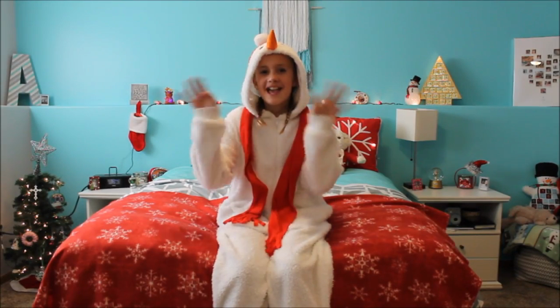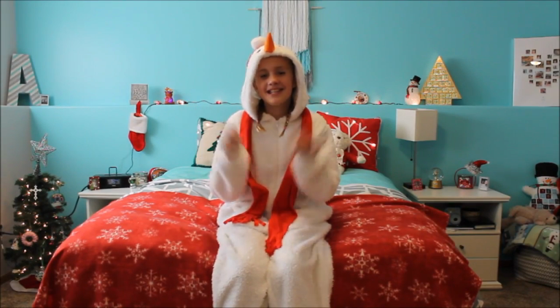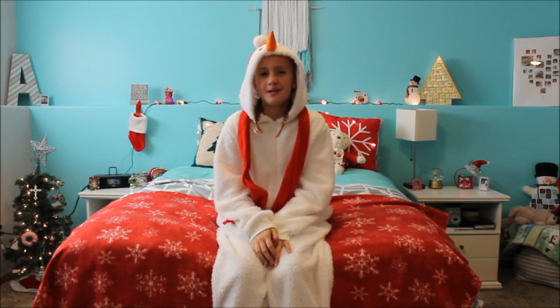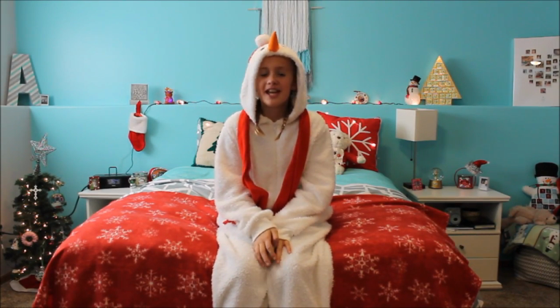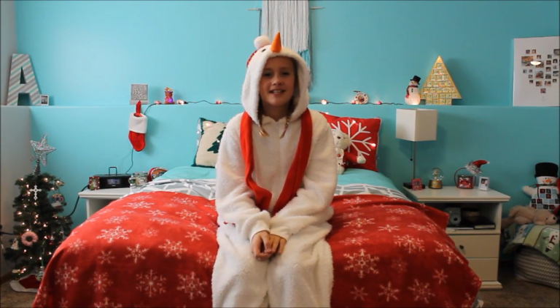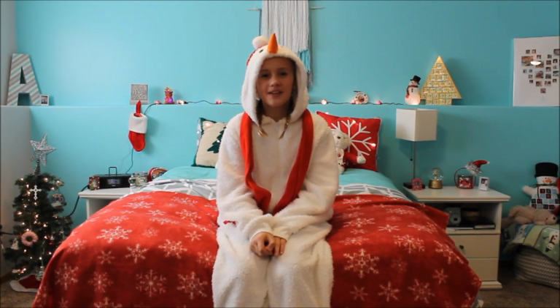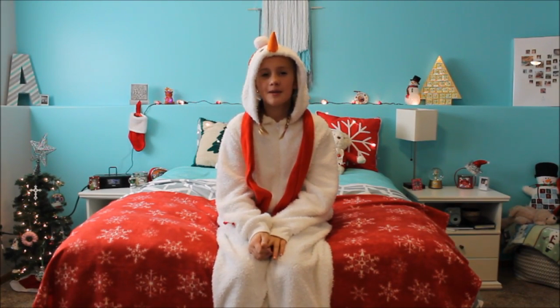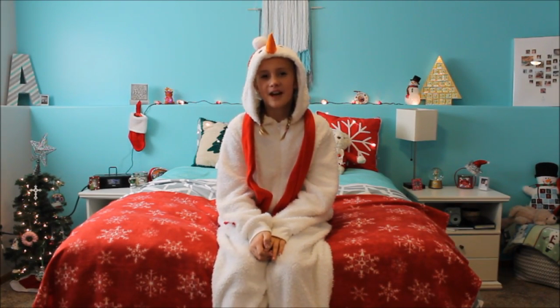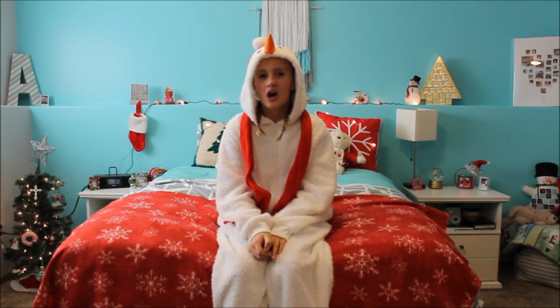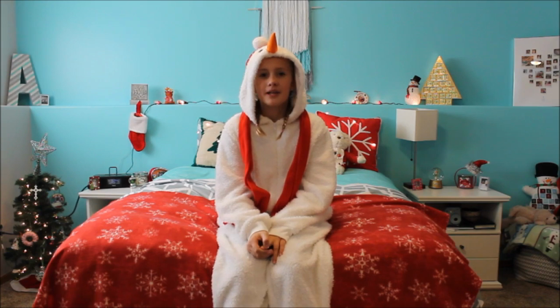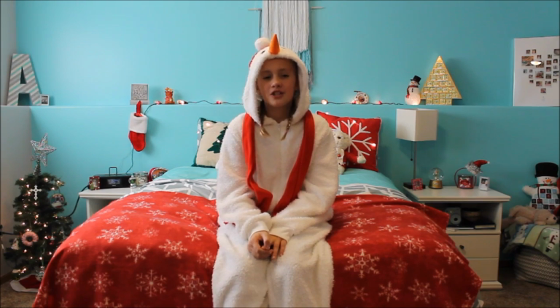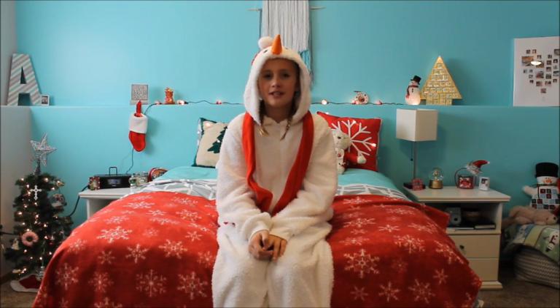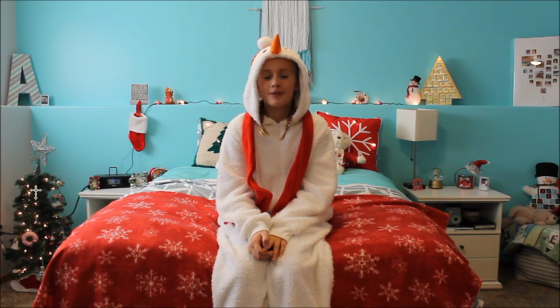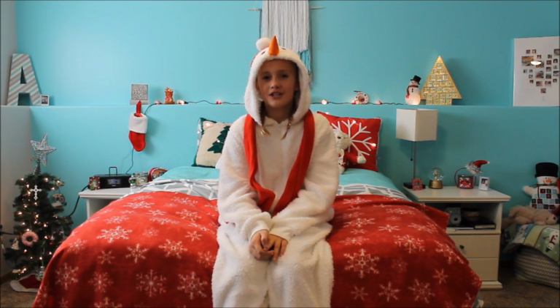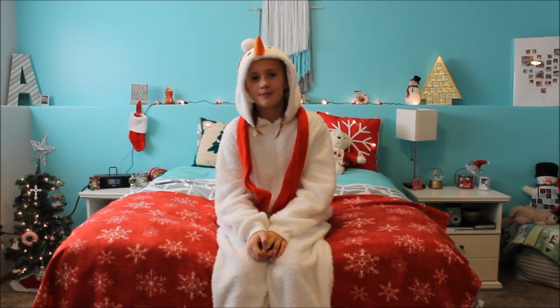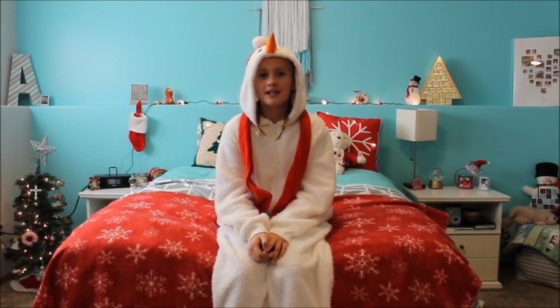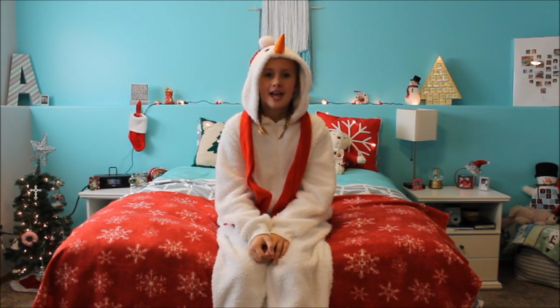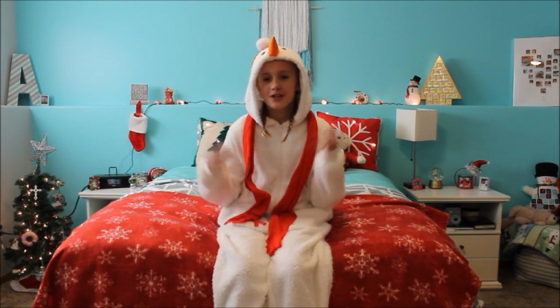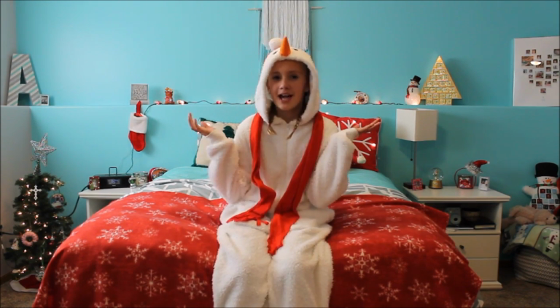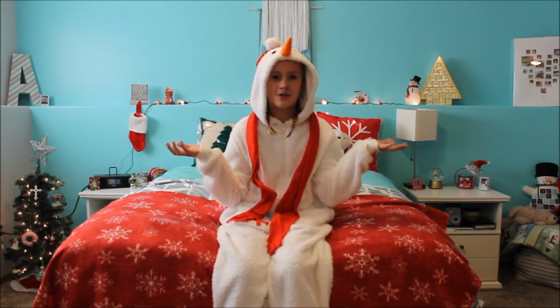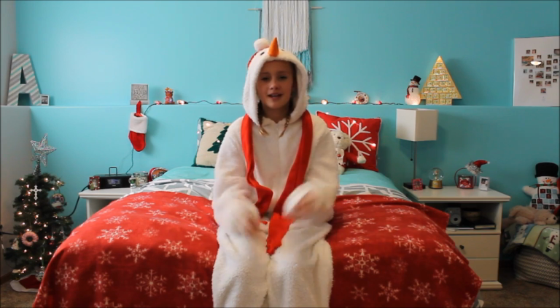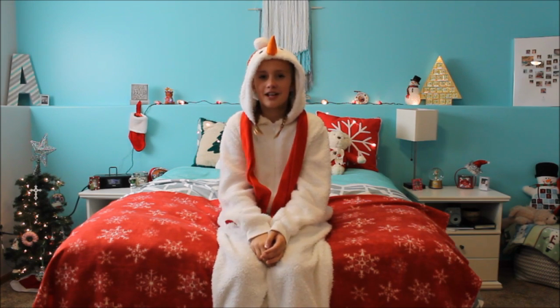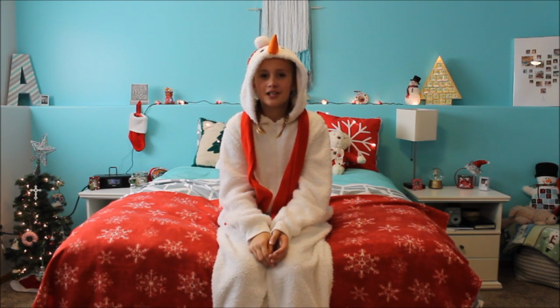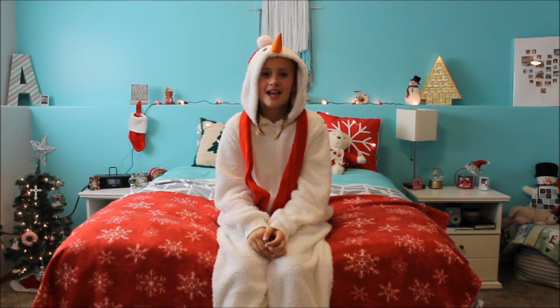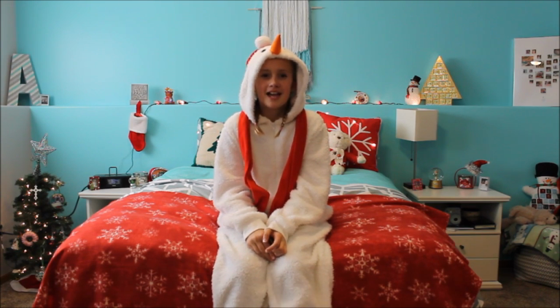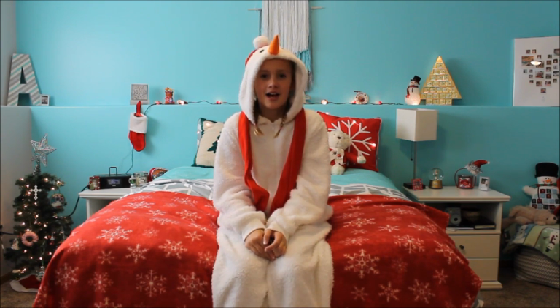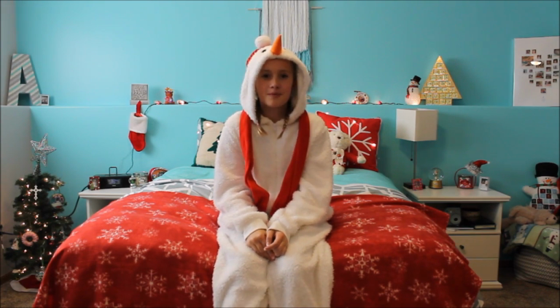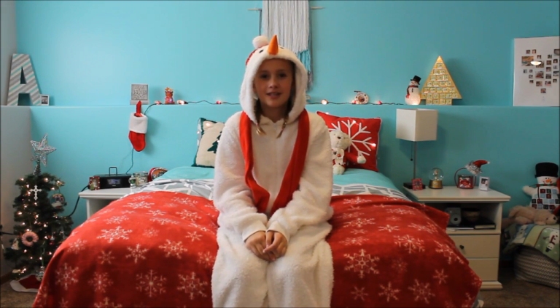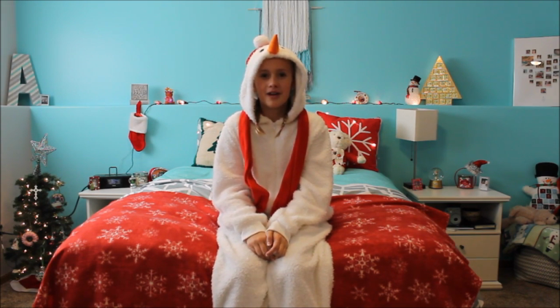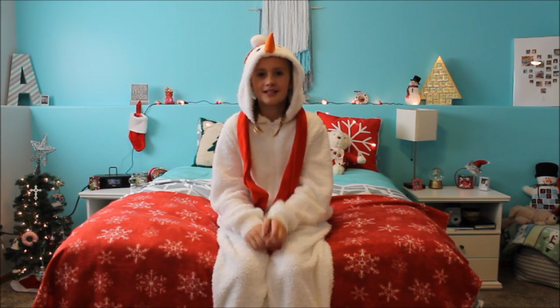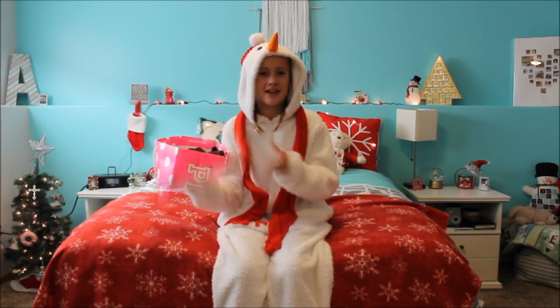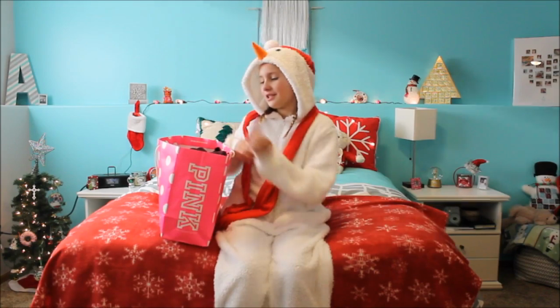Hey guys, it's me, Idy Marie, and today's video is a Black Friday haul, because I just recently went Black Friday shopping with my friend. As you can see, I got a new room and I decorated it Christmas-y. I hope you guys like the video, and let's get right into it.